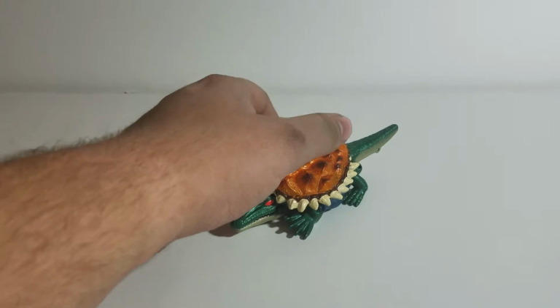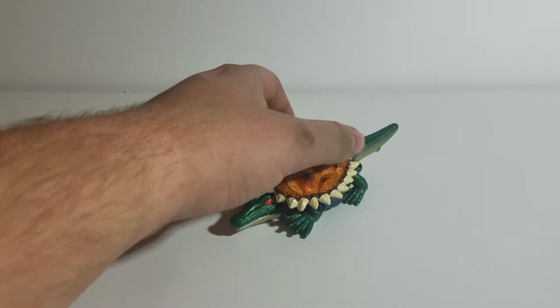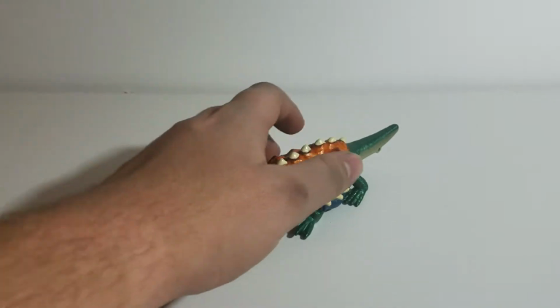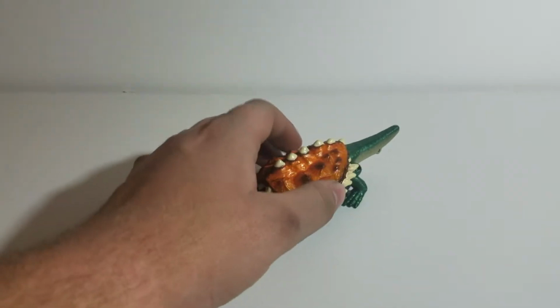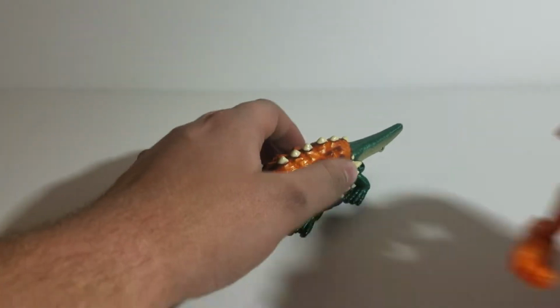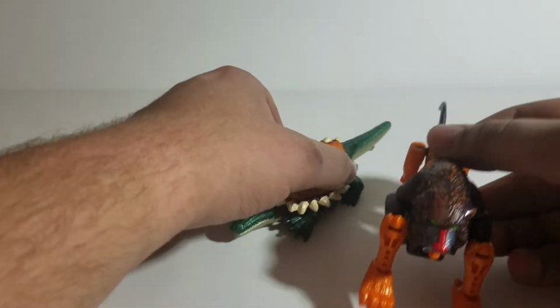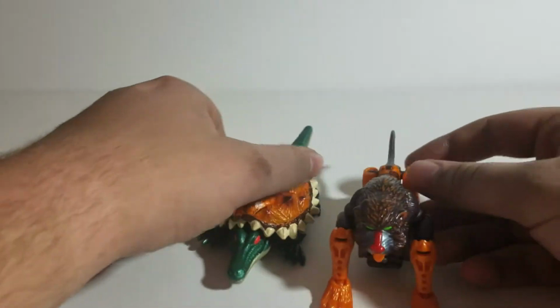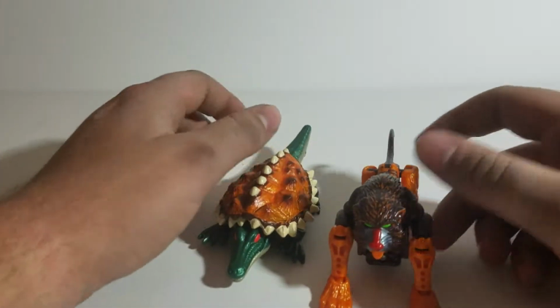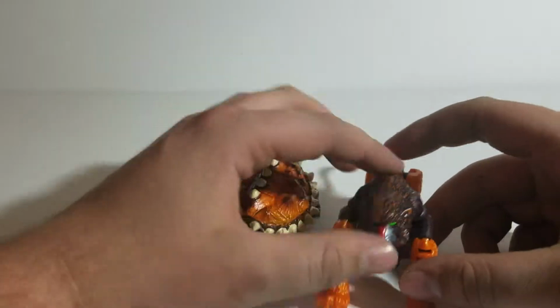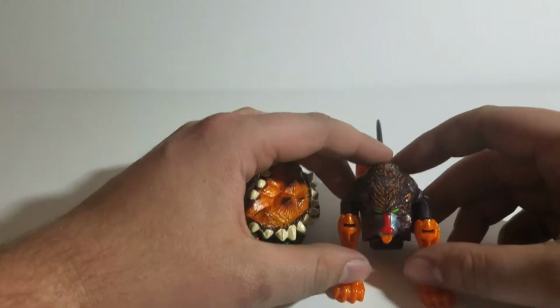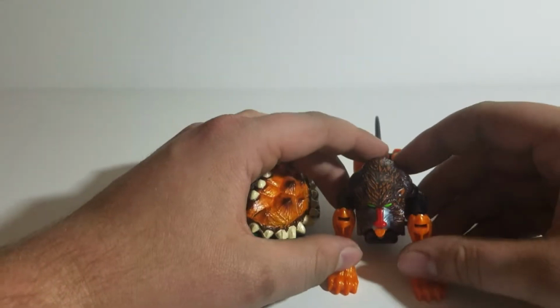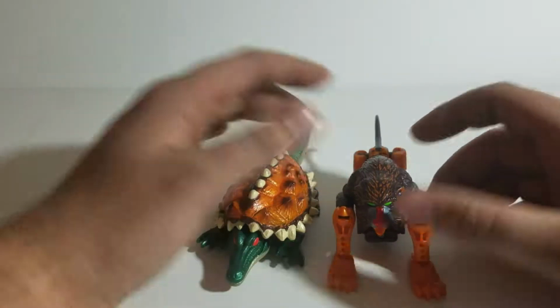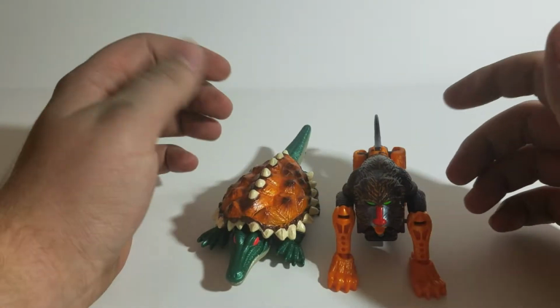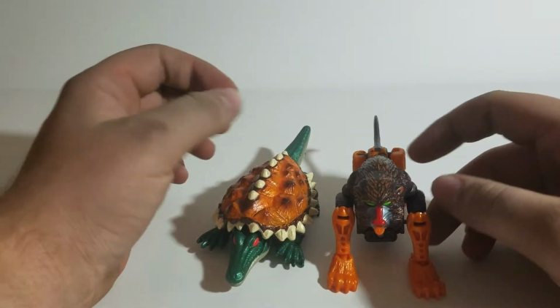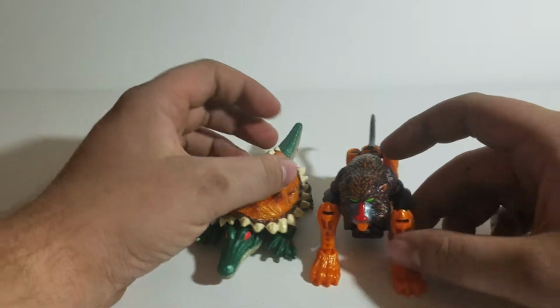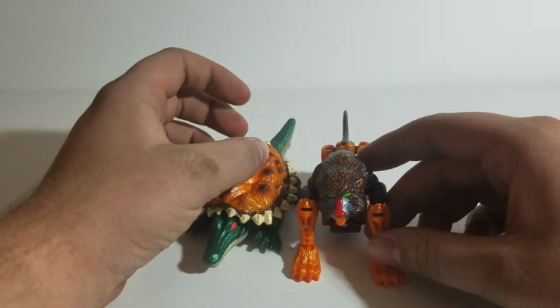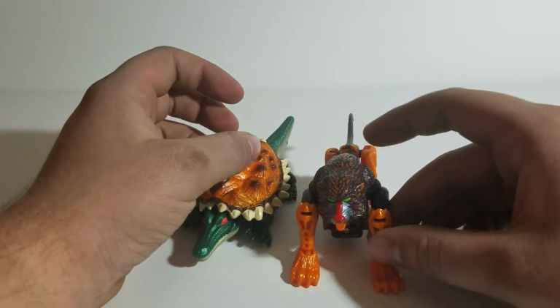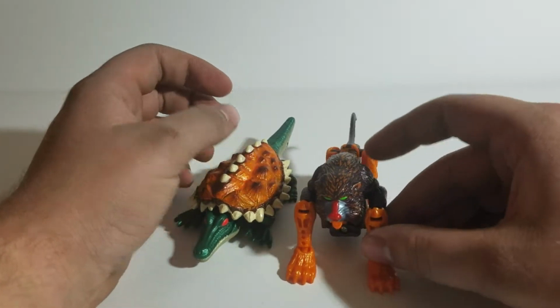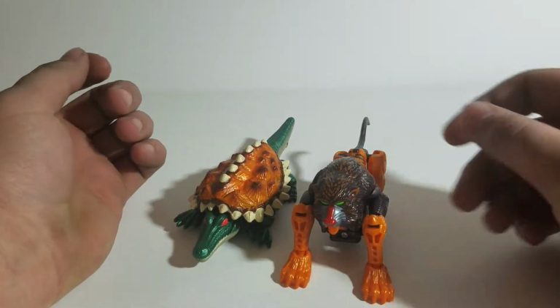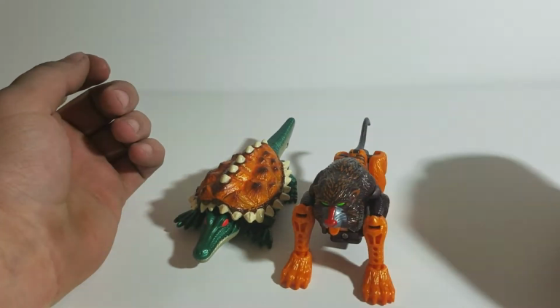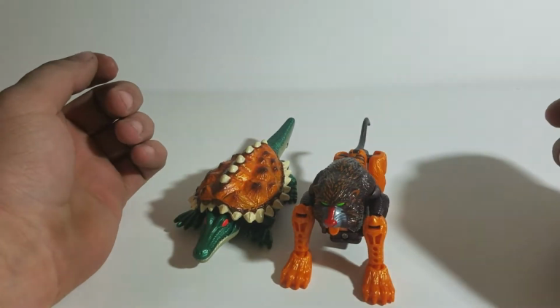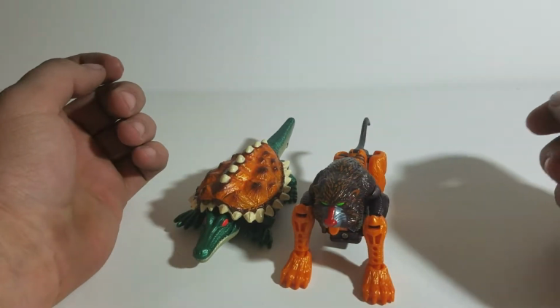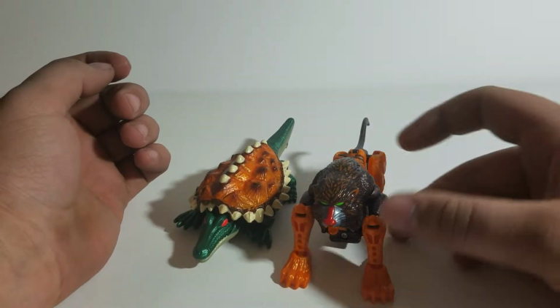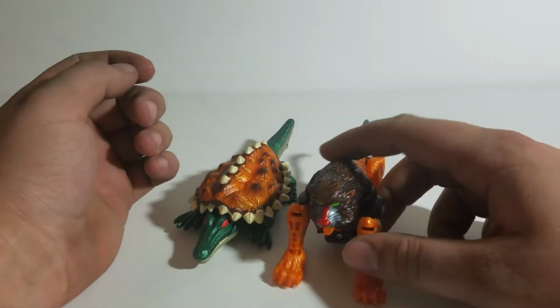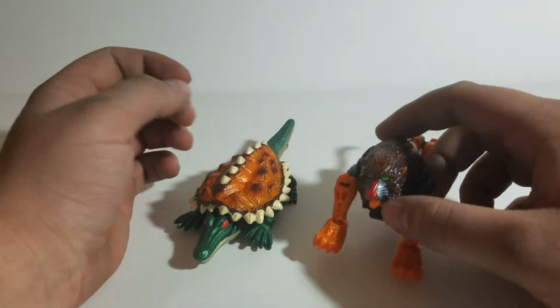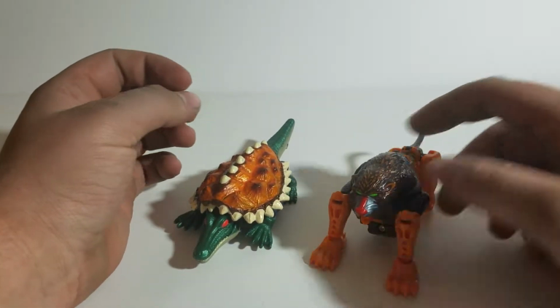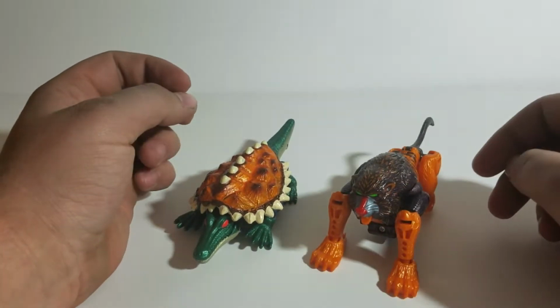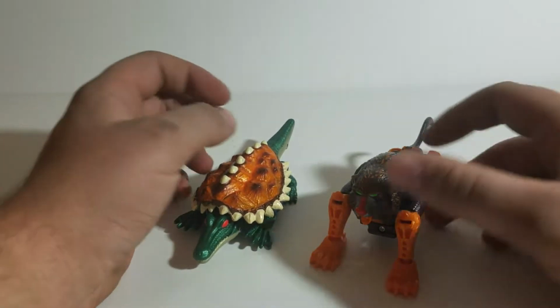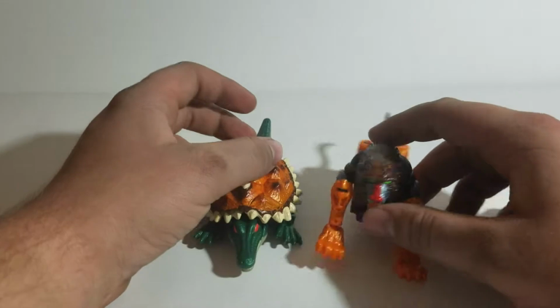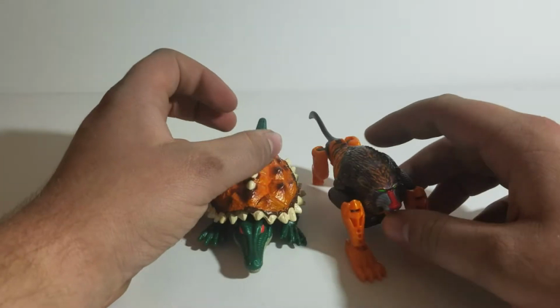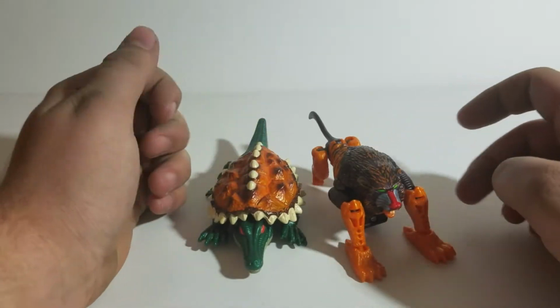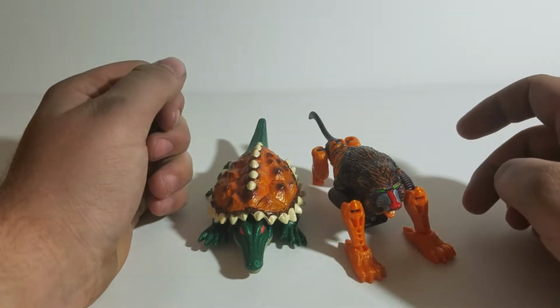Quick size comparison — here he is with another Basic Class Fusor from this time period, Bantor. They look pretty good together.